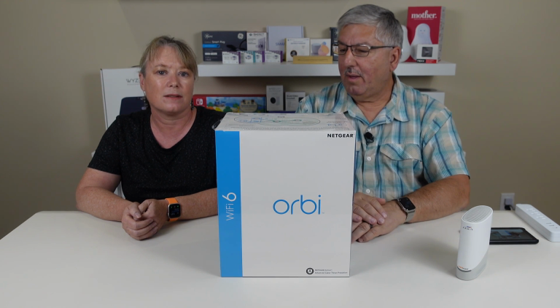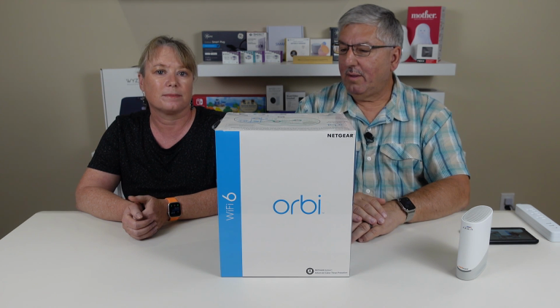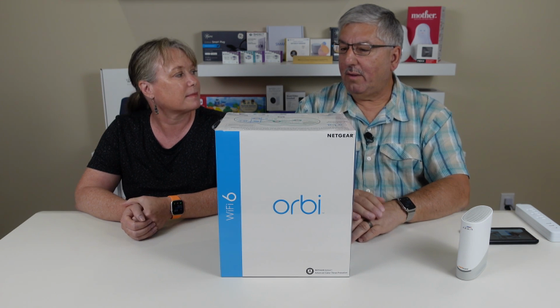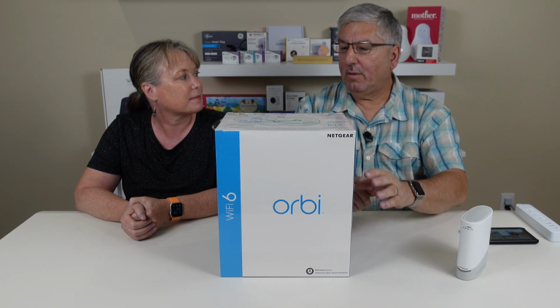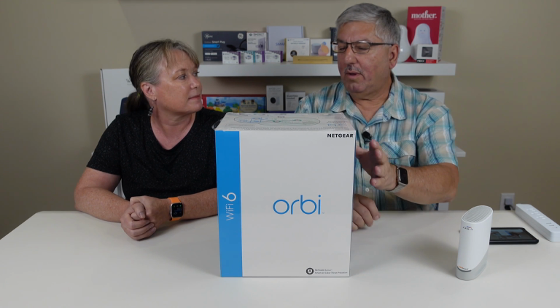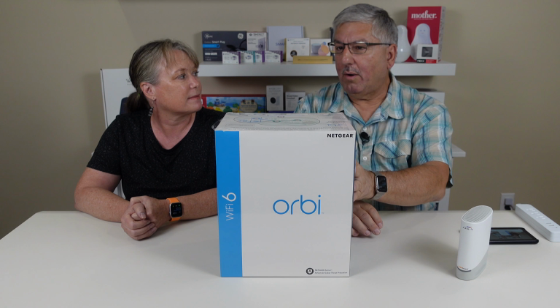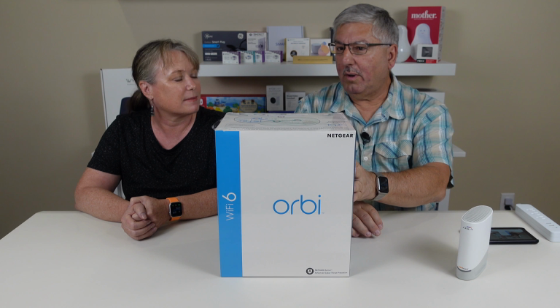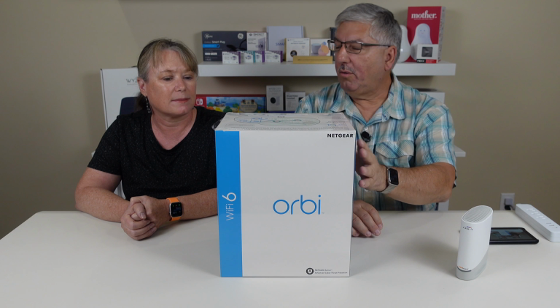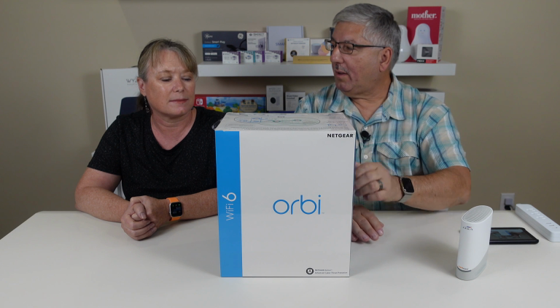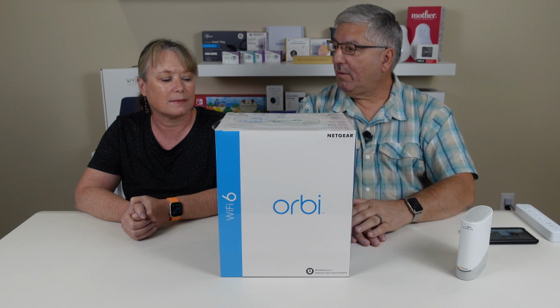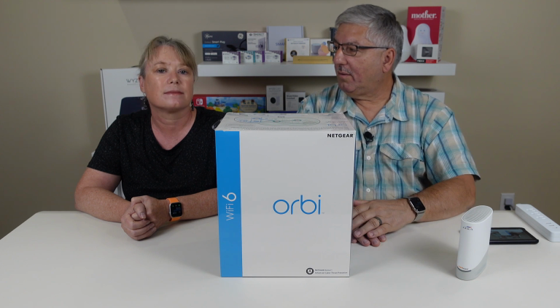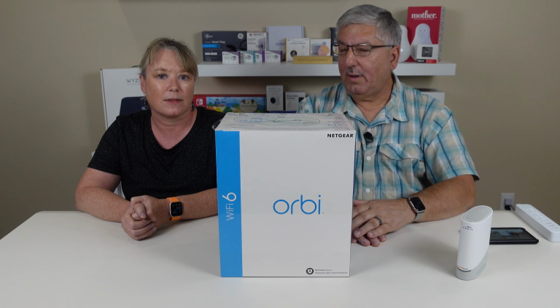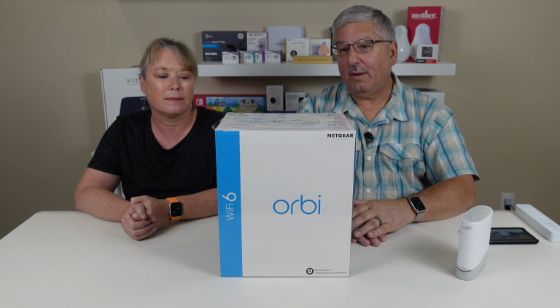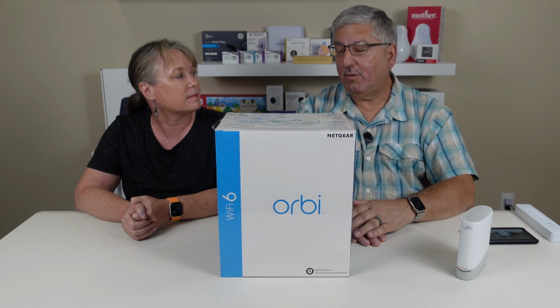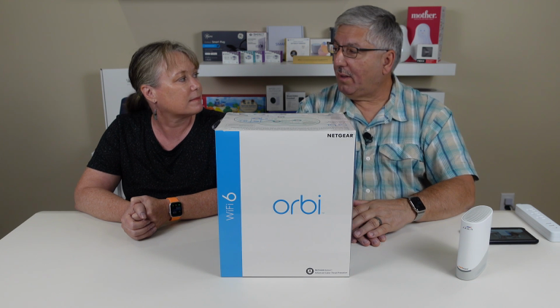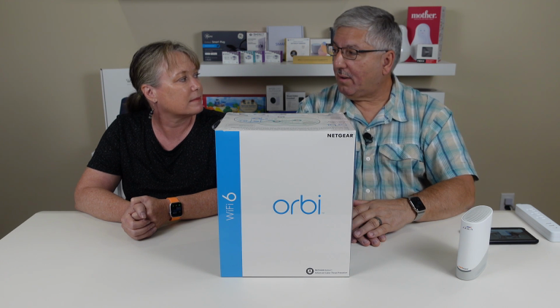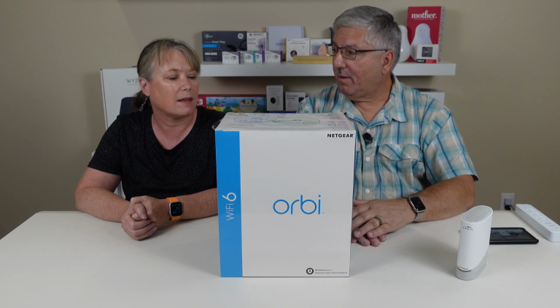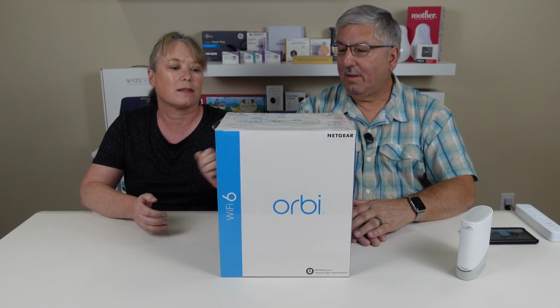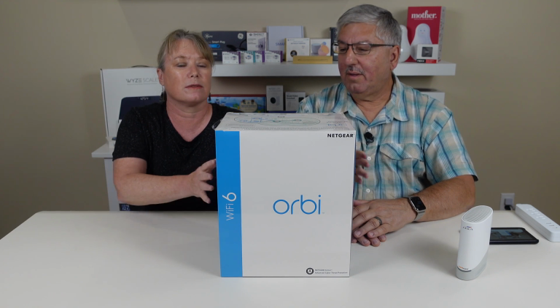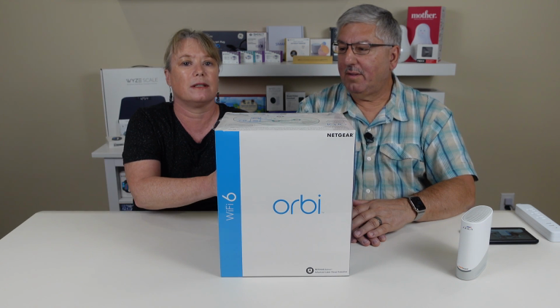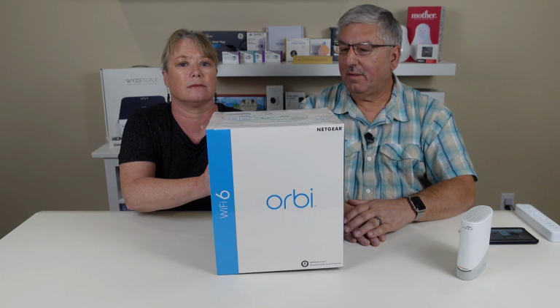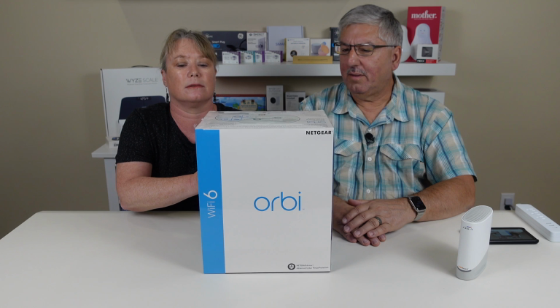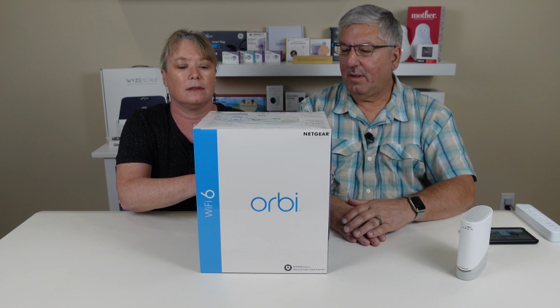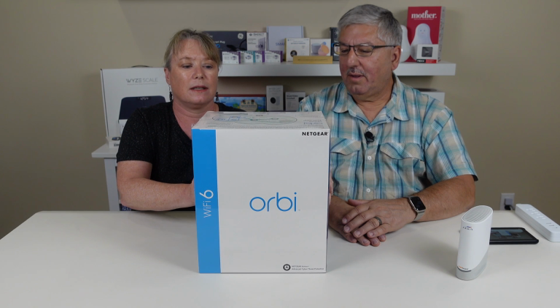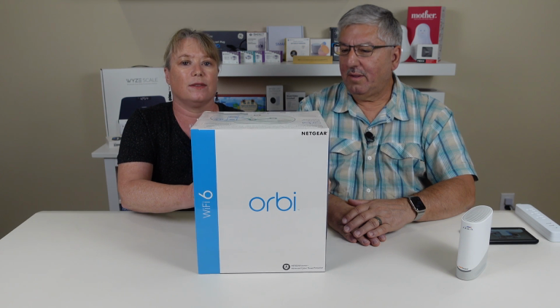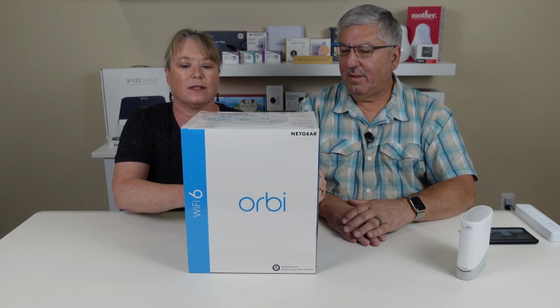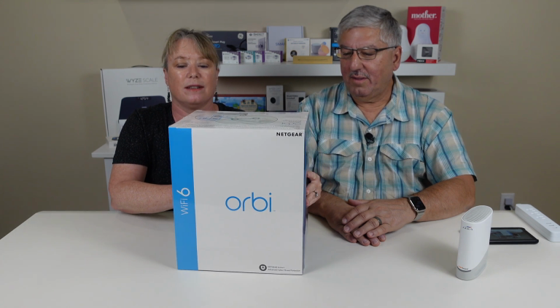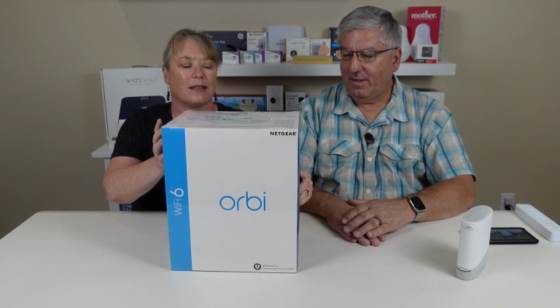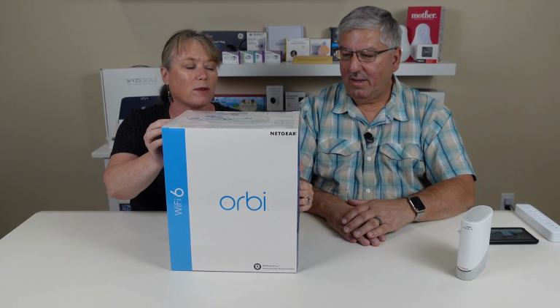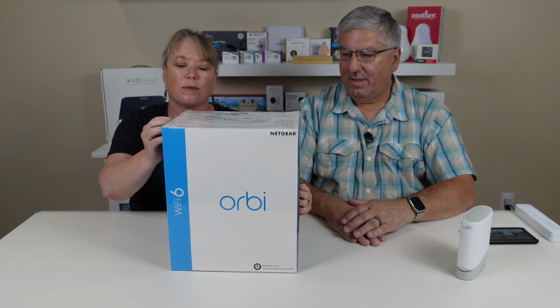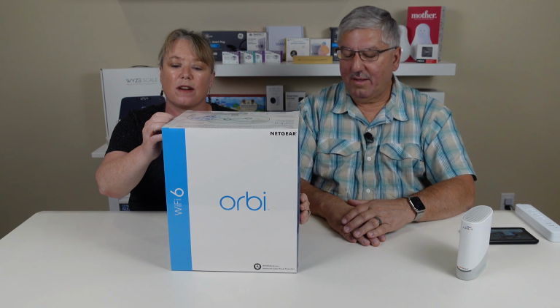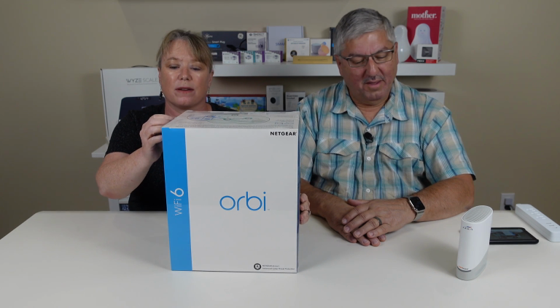This is about 12 and a half pounds of an Orbi Wi-Fi 6 mesh router system. Awesome. It has a router and two satellites. And it does weigh a lot. I think it's more than 12.5 pounds.